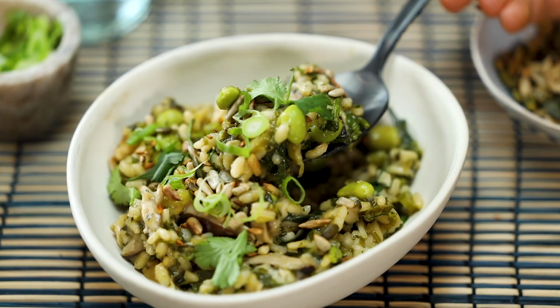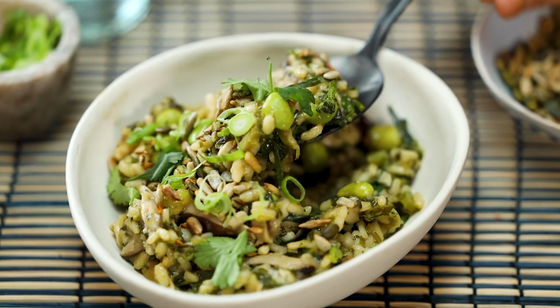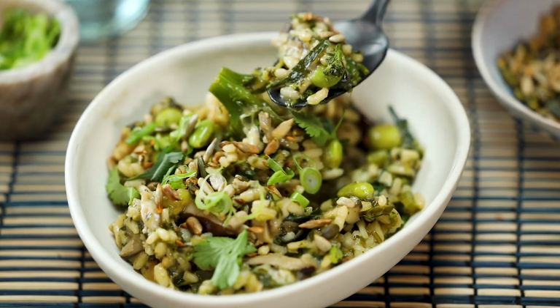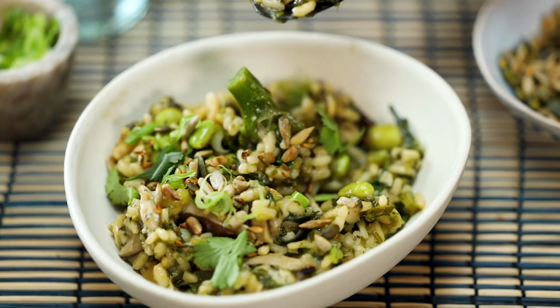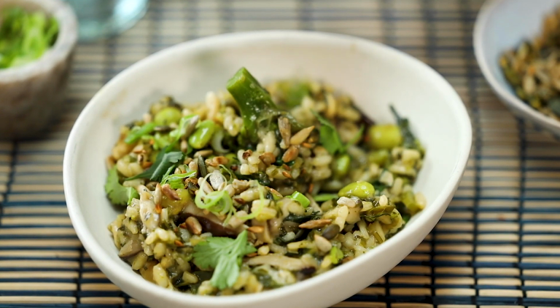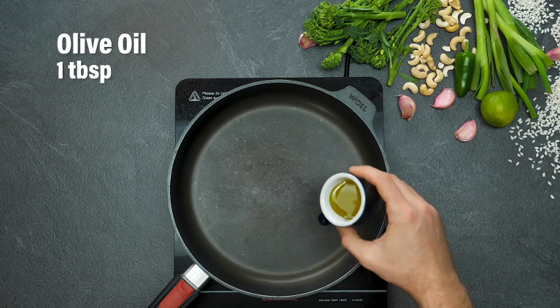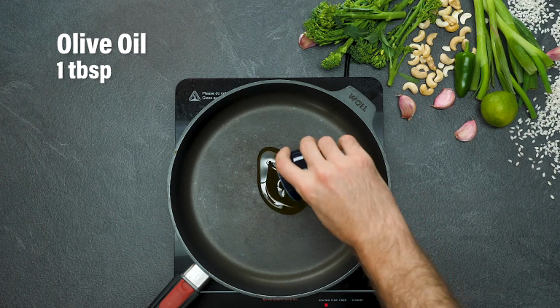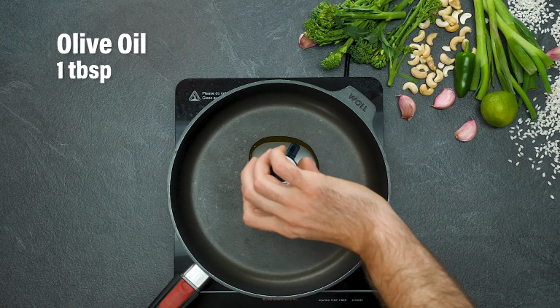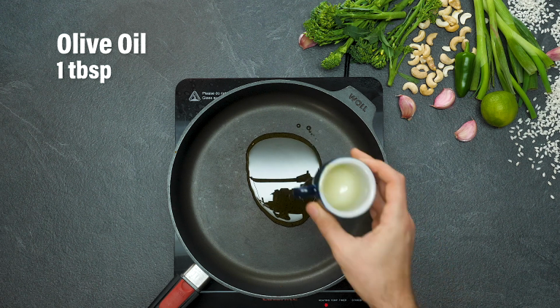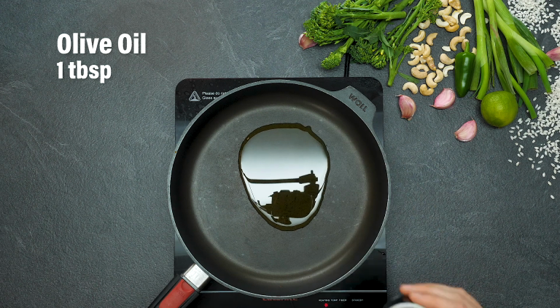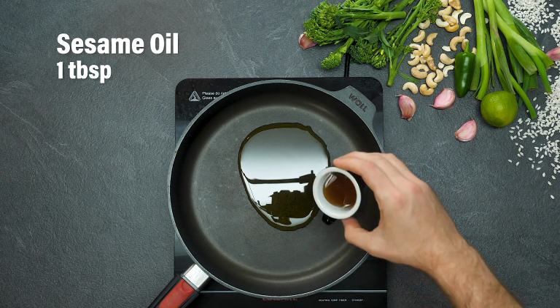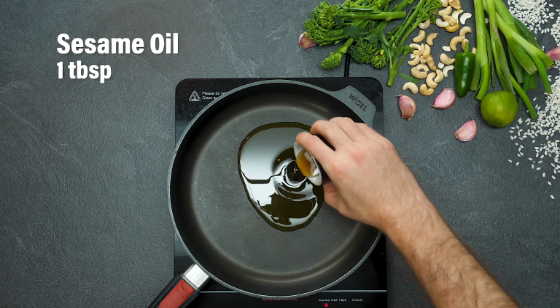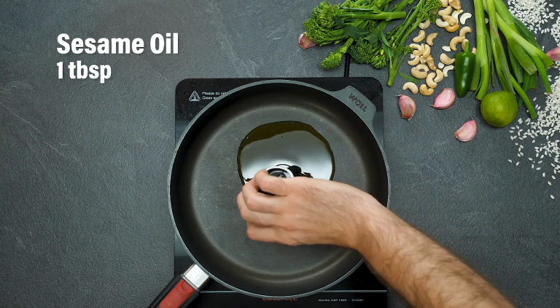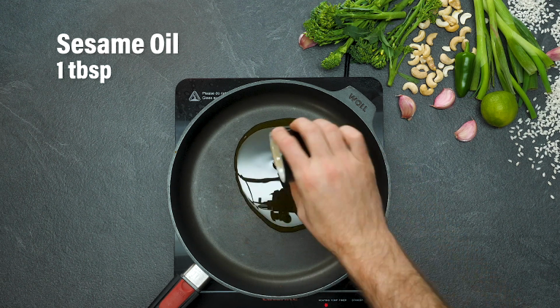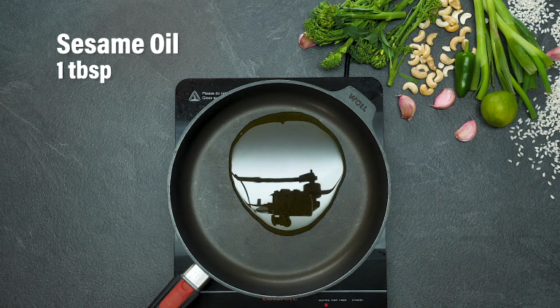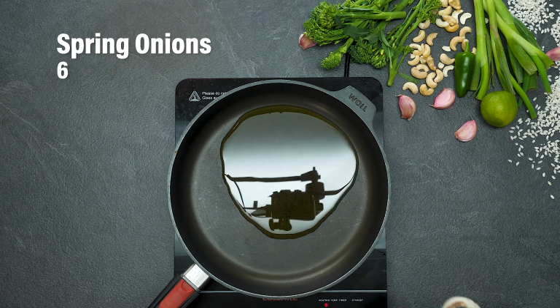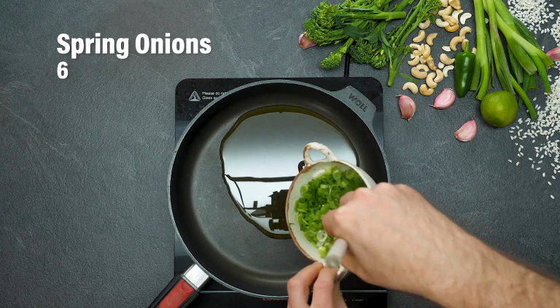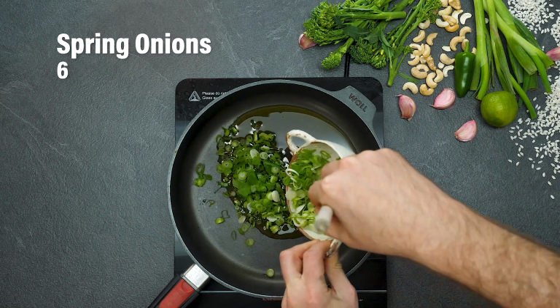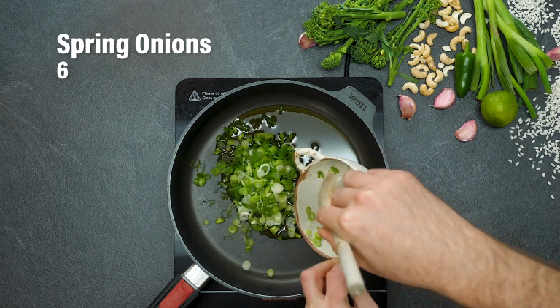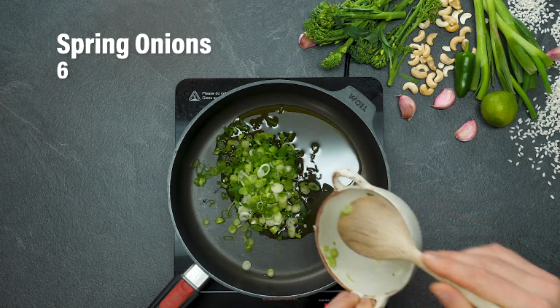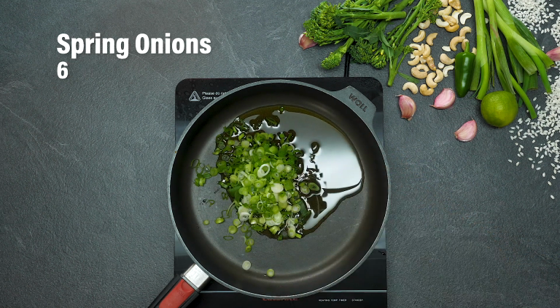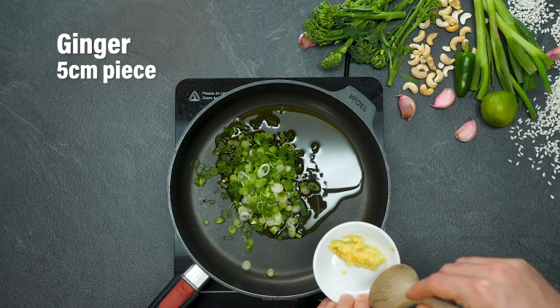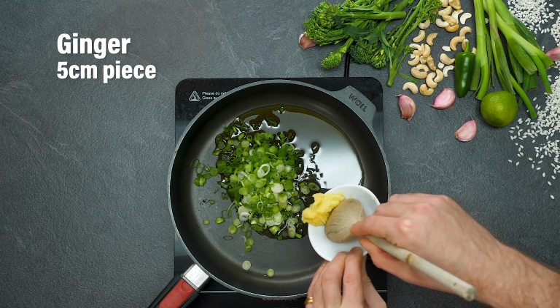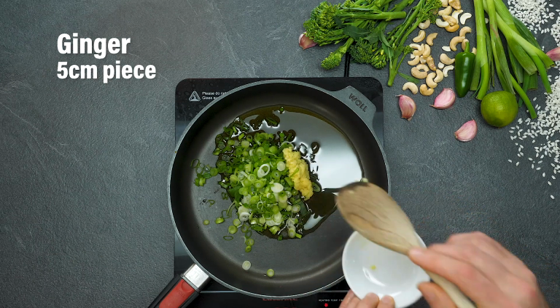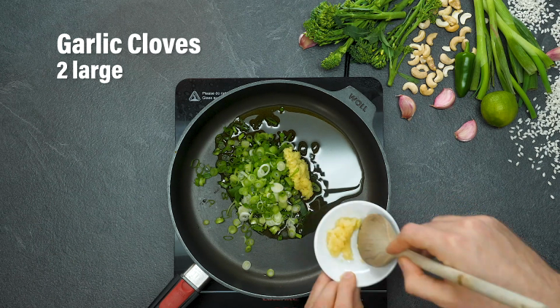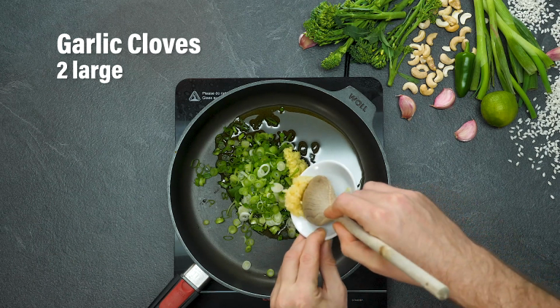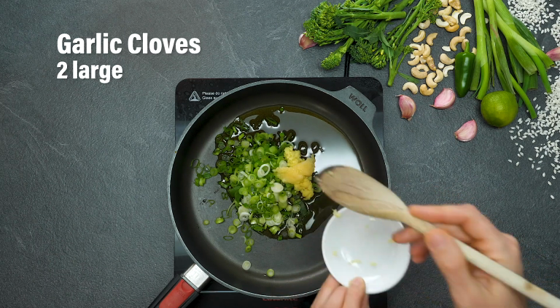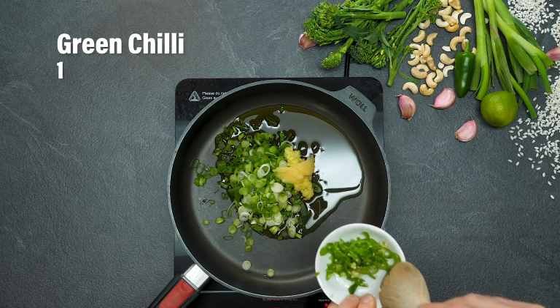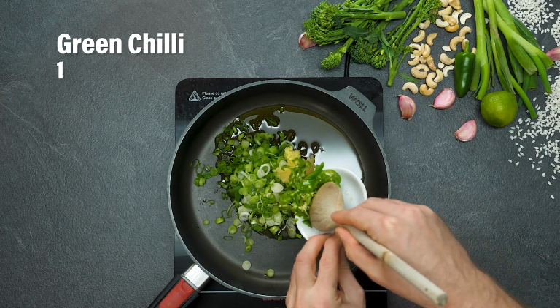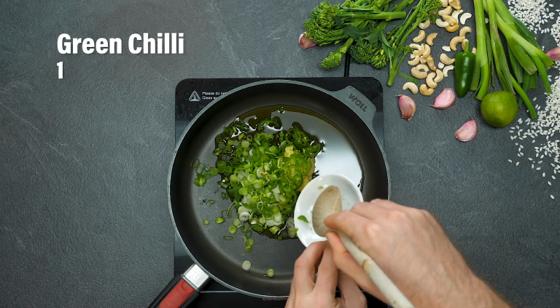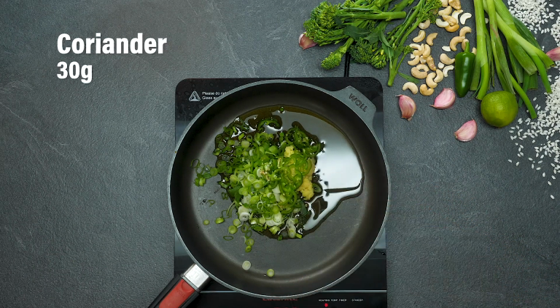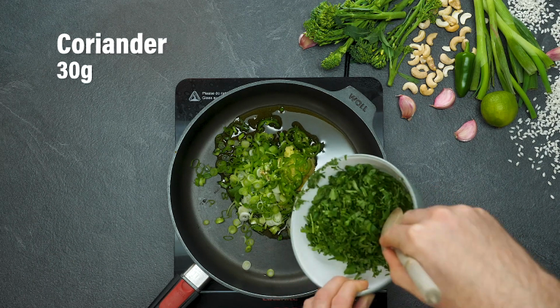There is so much green in here, so much goodness. The first thing you need is a little bit of oil — olive oil and sesame oil. With that oil you're going to fry up your spring onions, your ginger, your garlic and your green chilli.